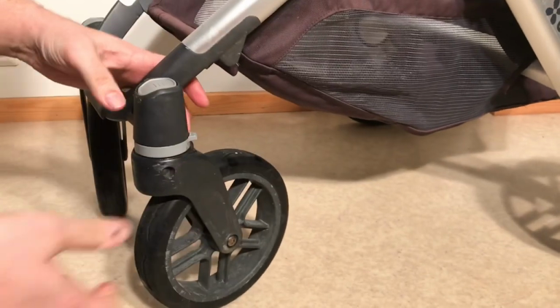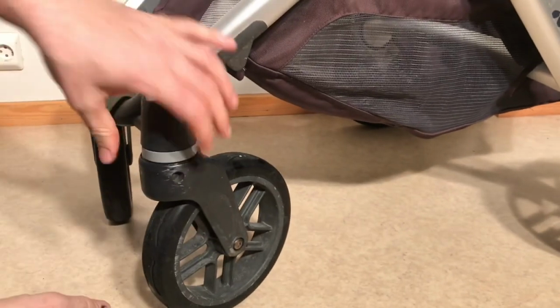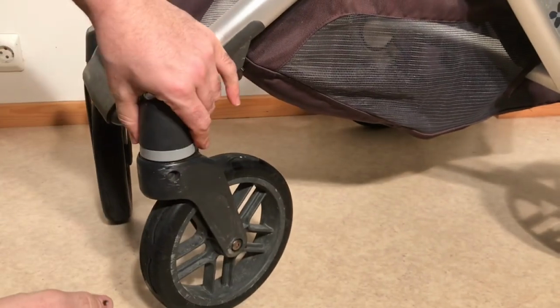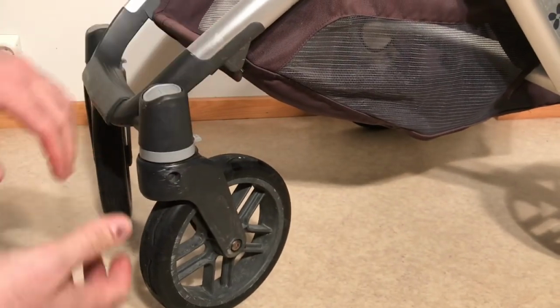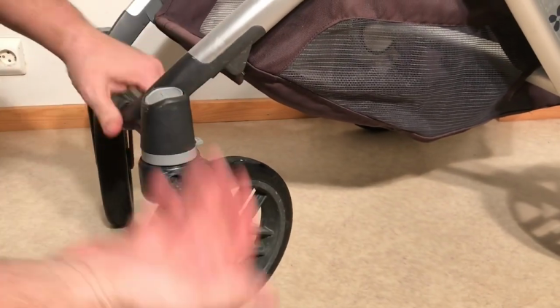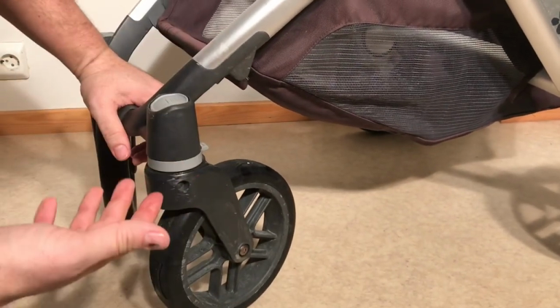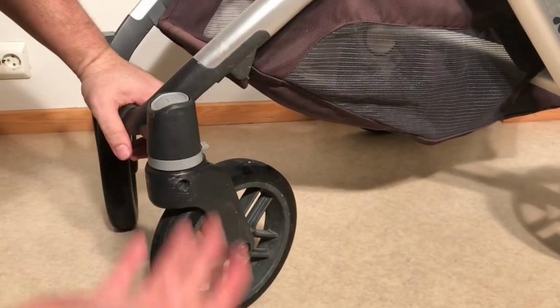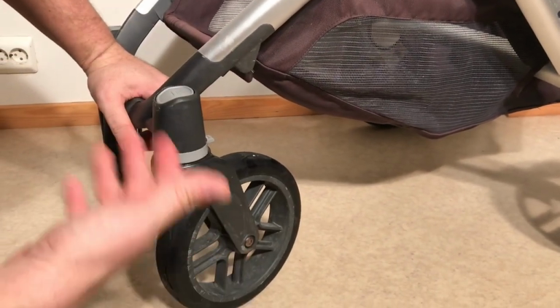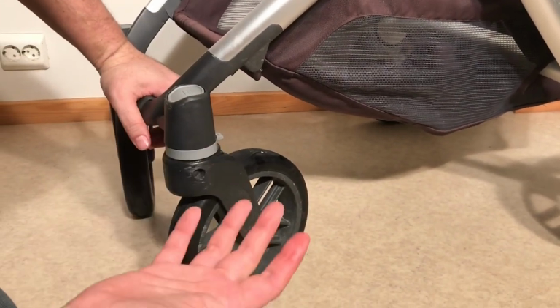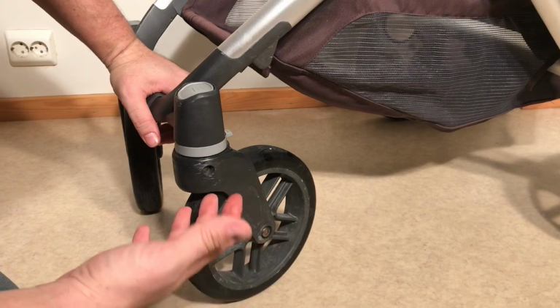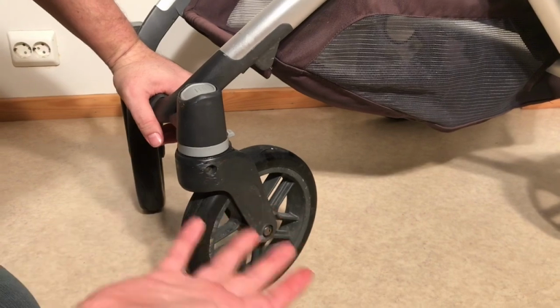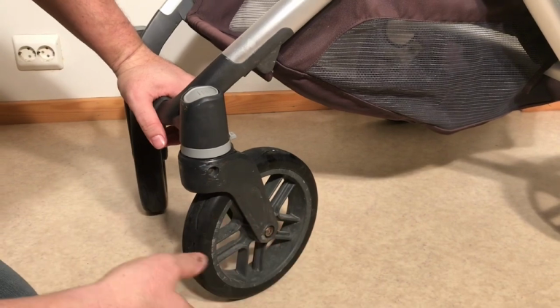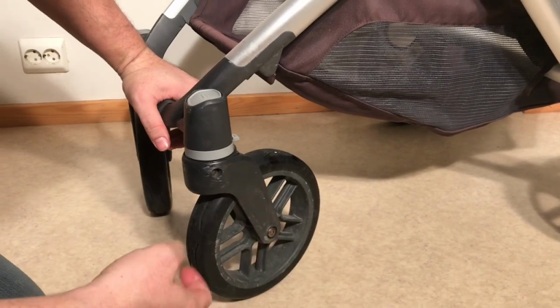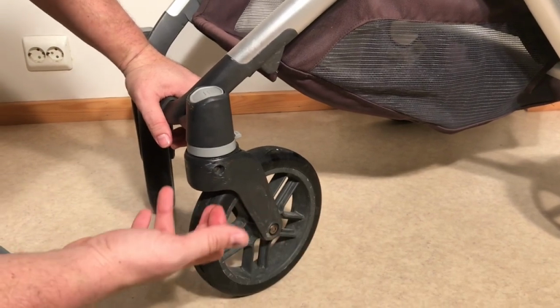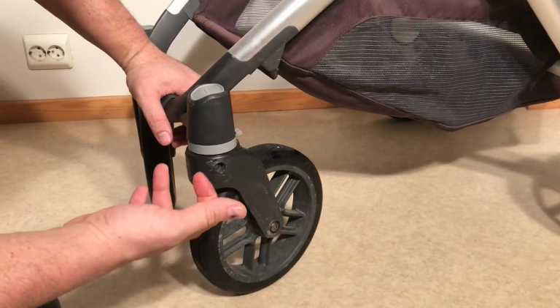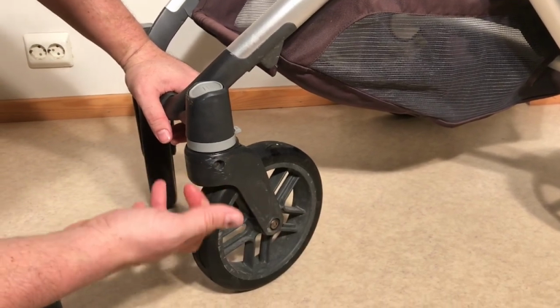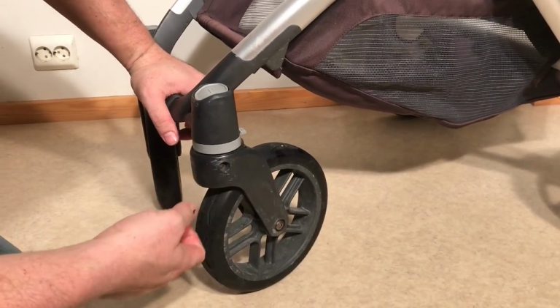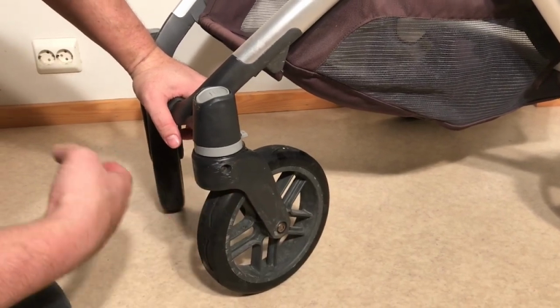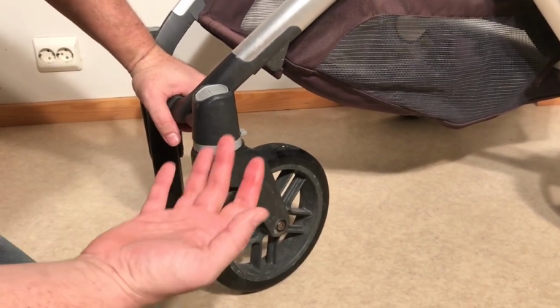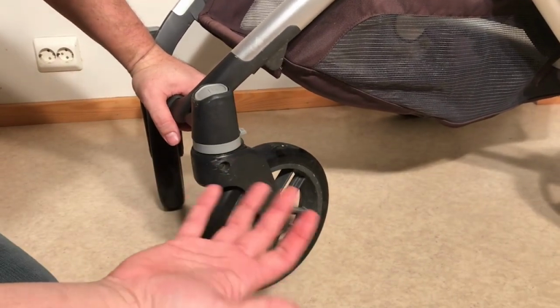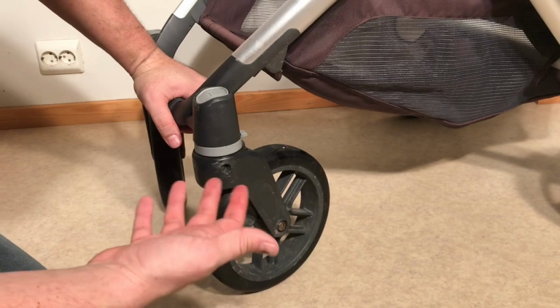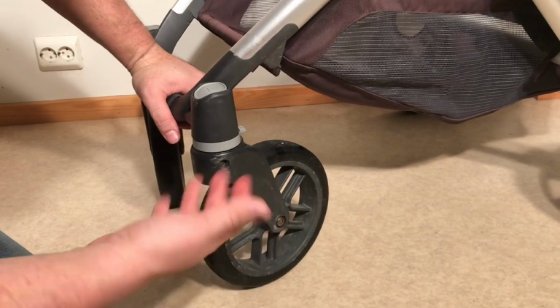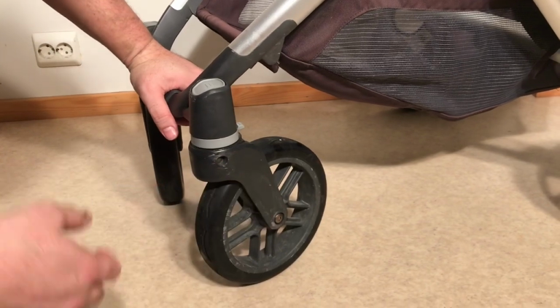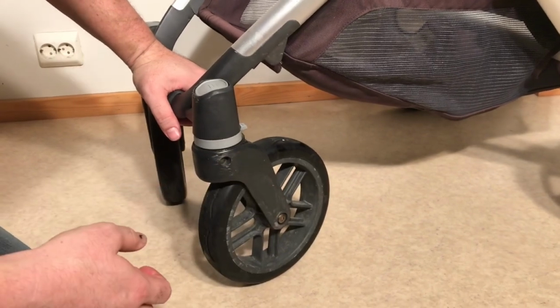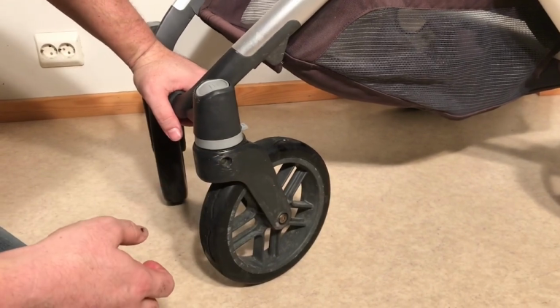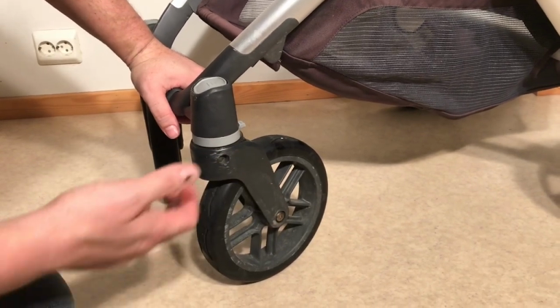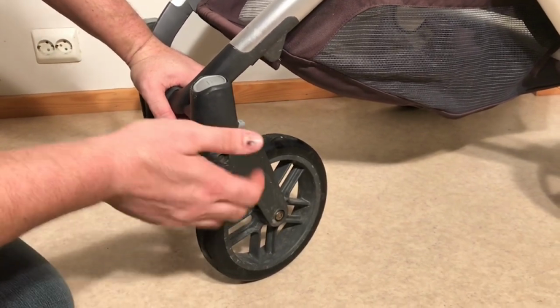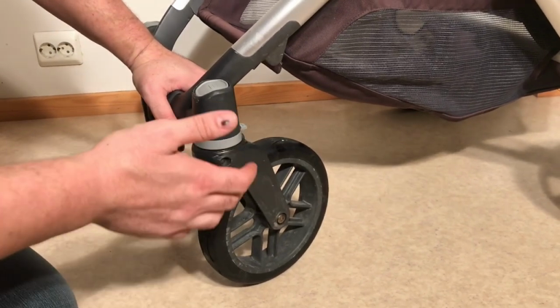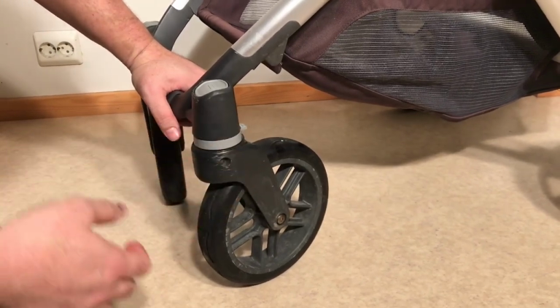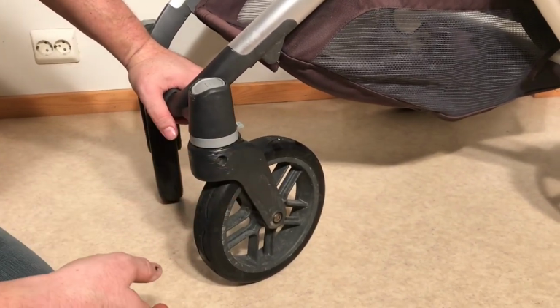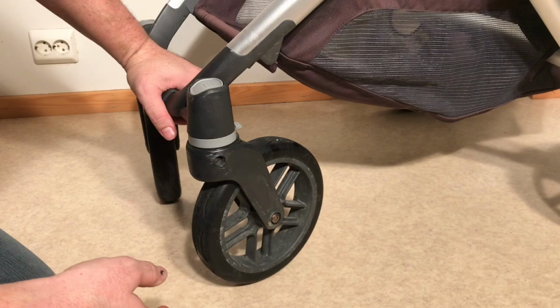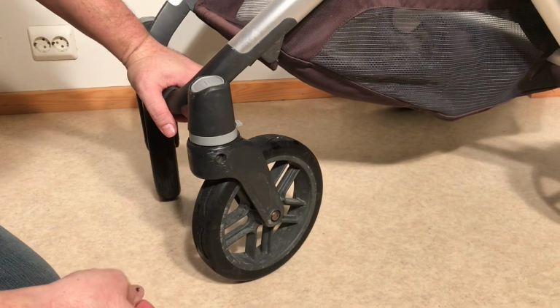If you haven't properly lubricated and done maintenance on your stroller in a long time, these front wheels can get stuck. It's a result of rust and grit getting in the way. The first thing you're going to want to do in order to try to take these wheels off is to properly lubricate them.